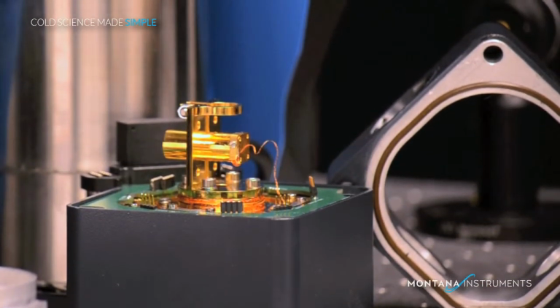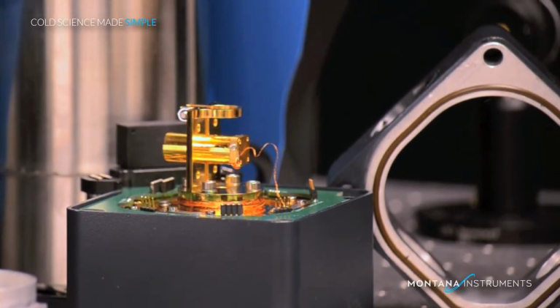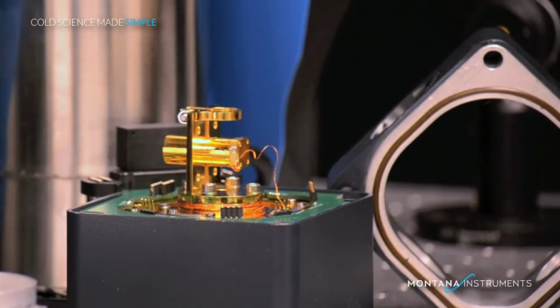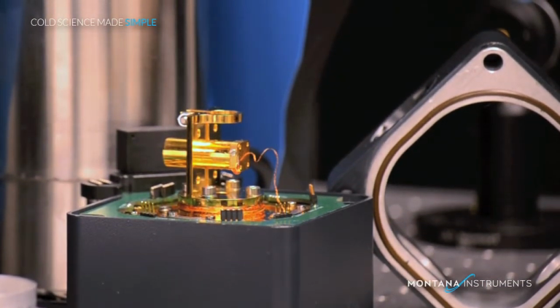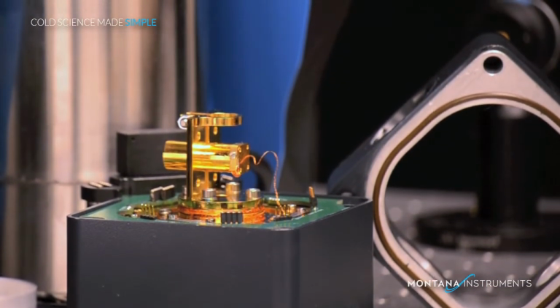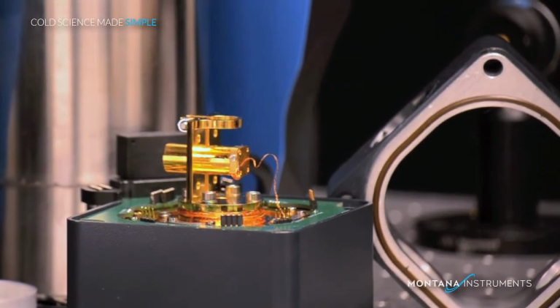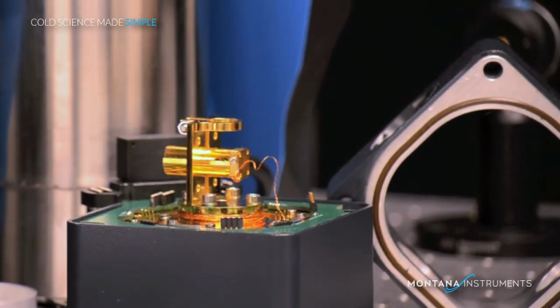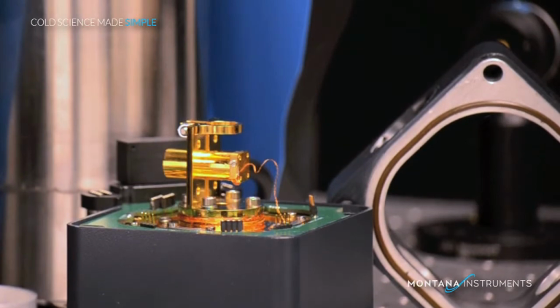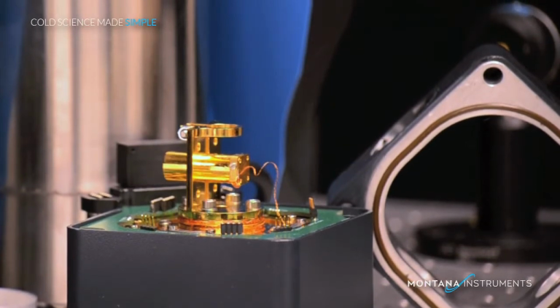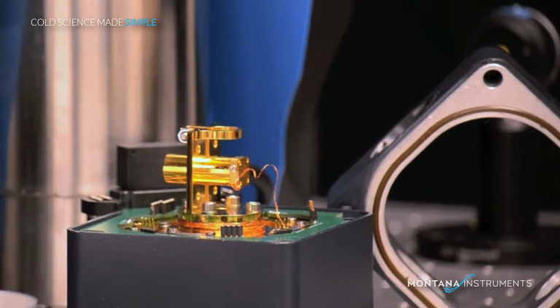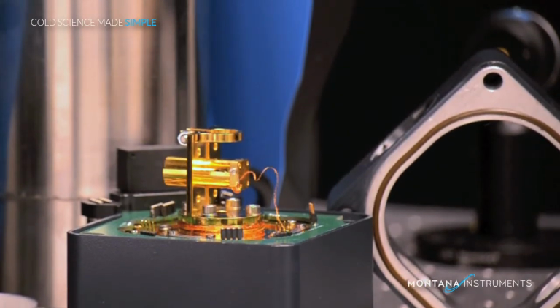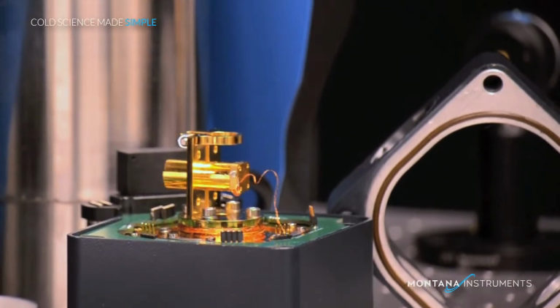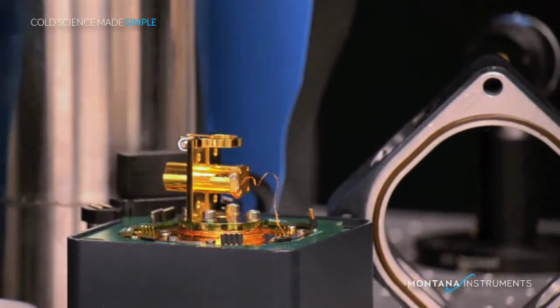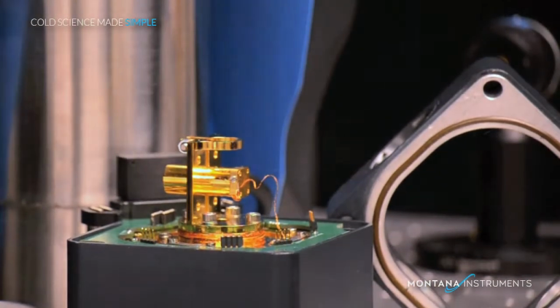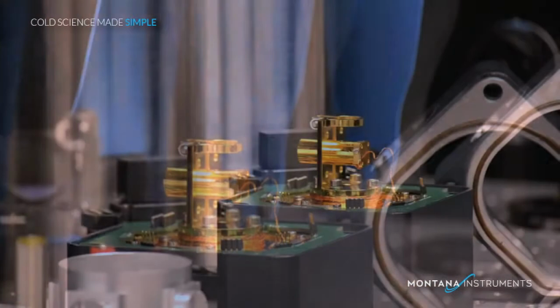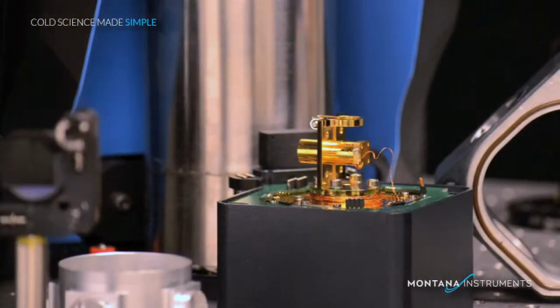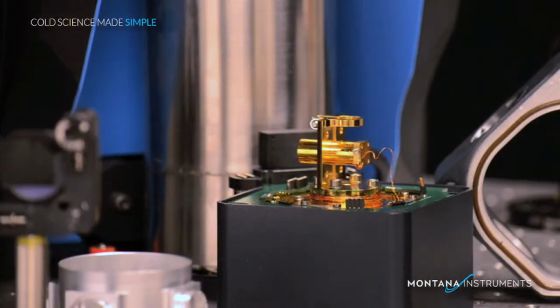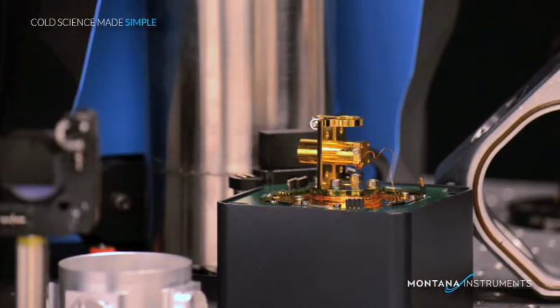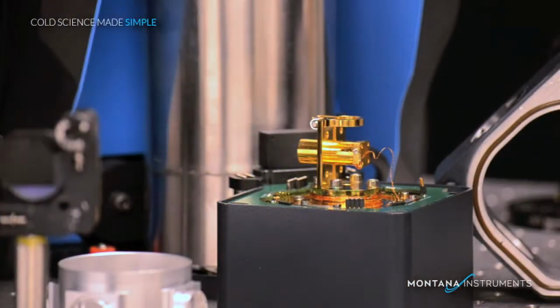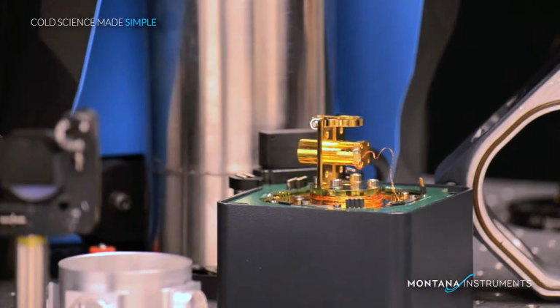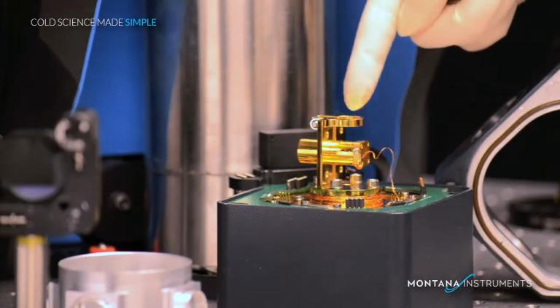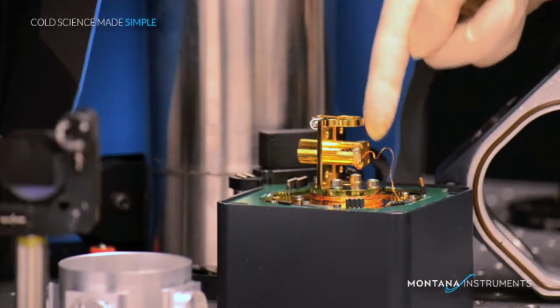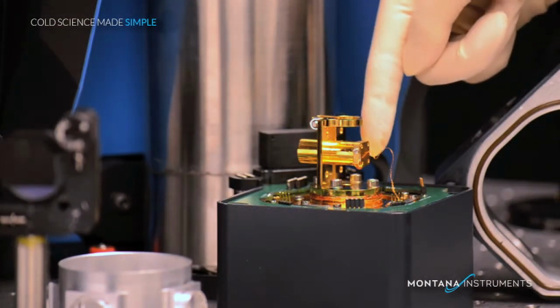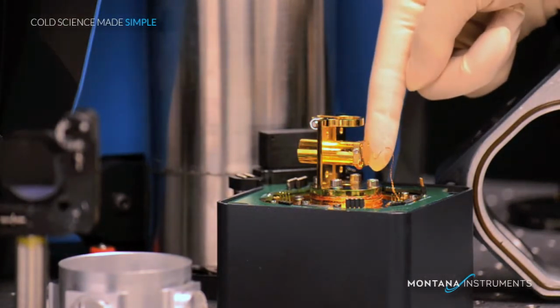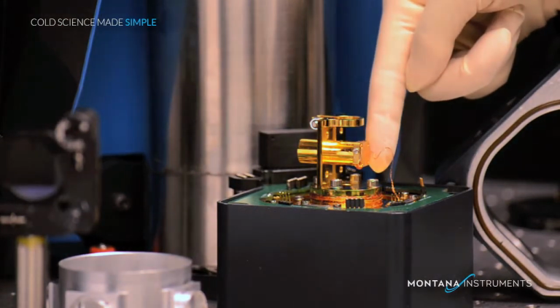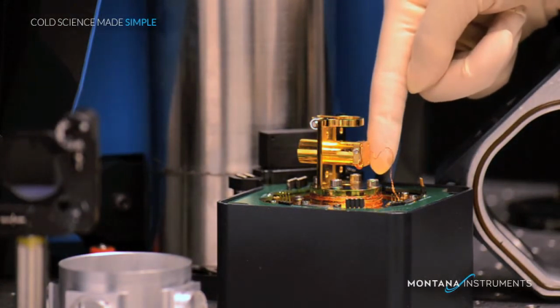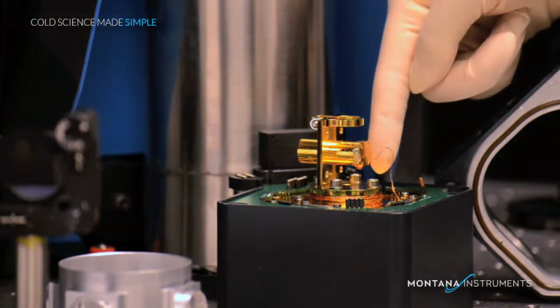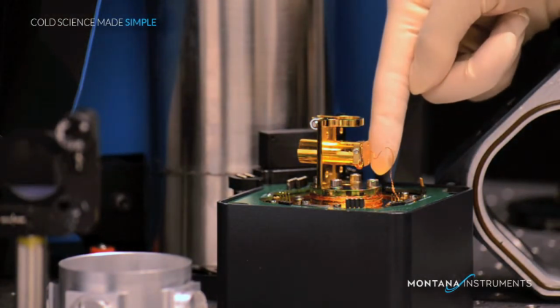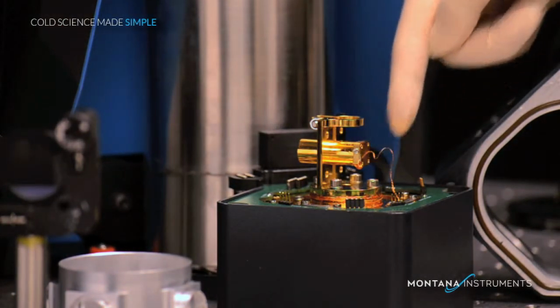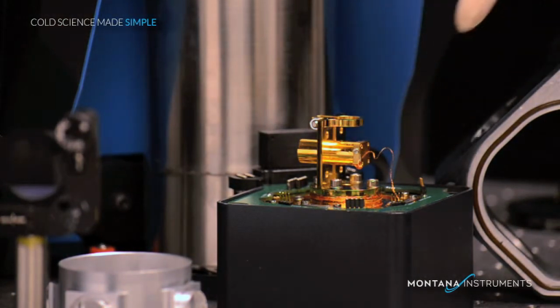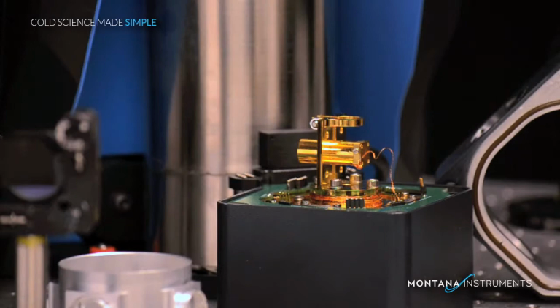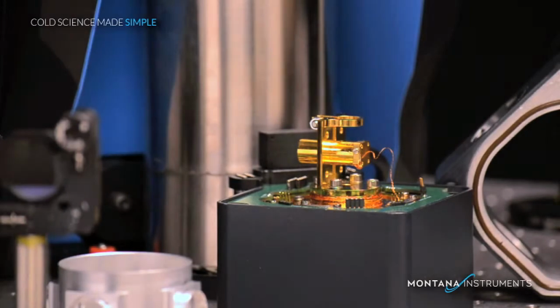Also notice that the entire upper portion of the sample chamber can be easily reconfigured for a unique experimental setup. The sample mount post can be mounted vertically or horizontally to hold your sample and can be positioned all the way up to the window.